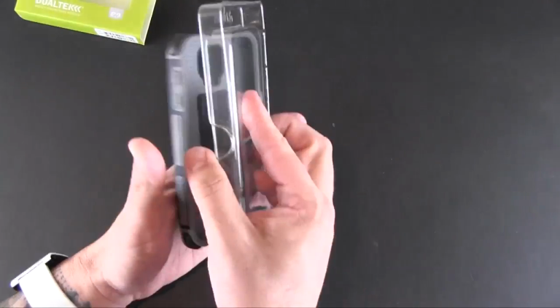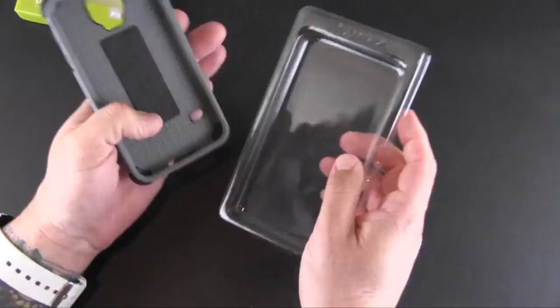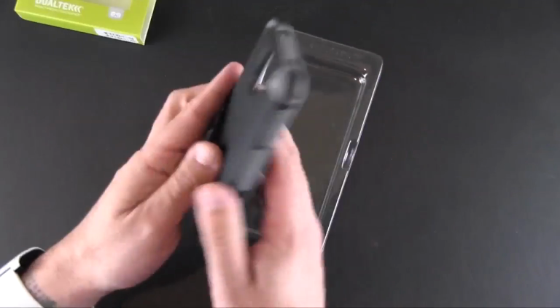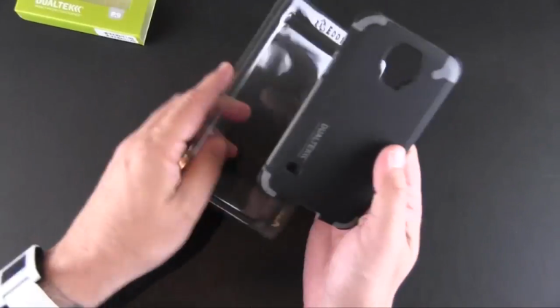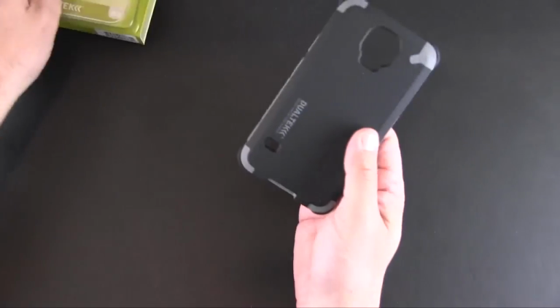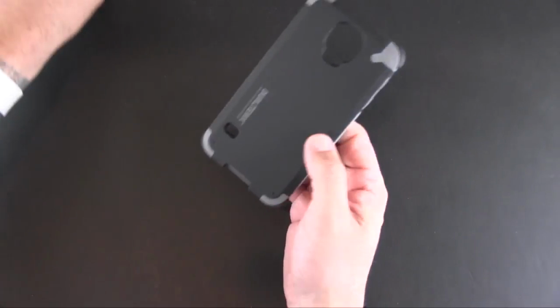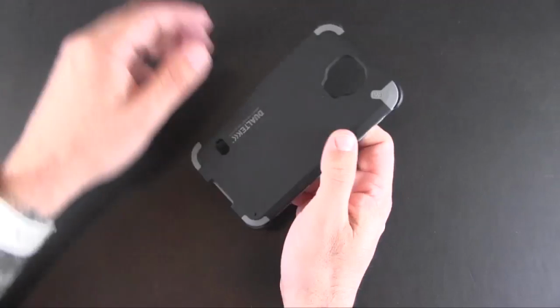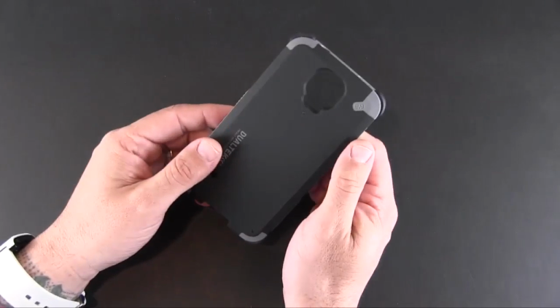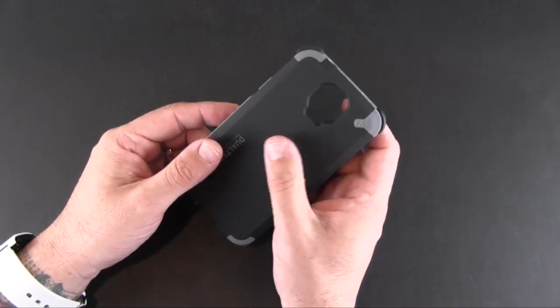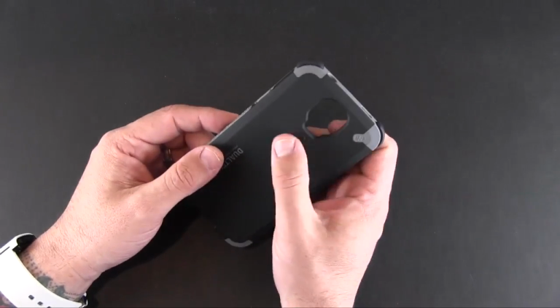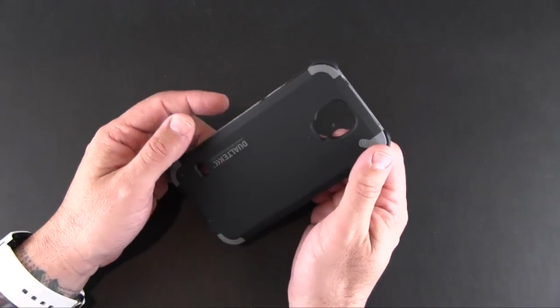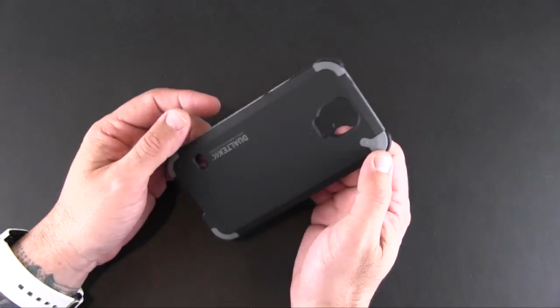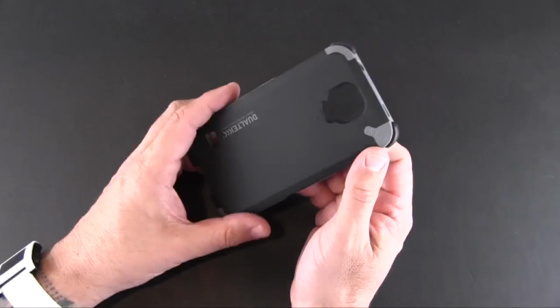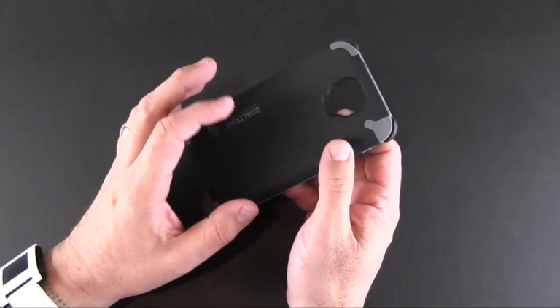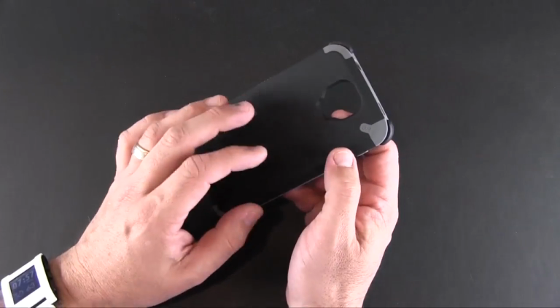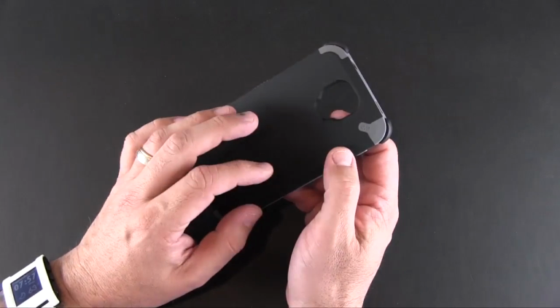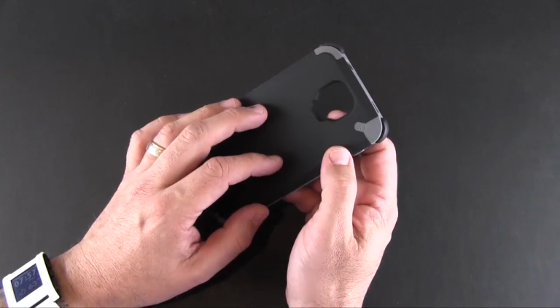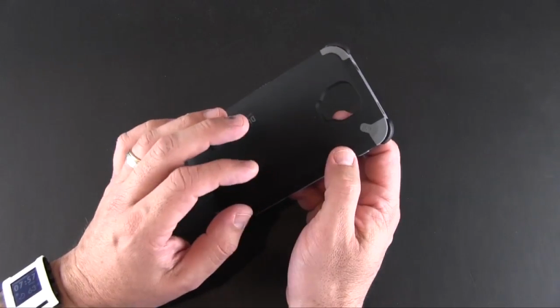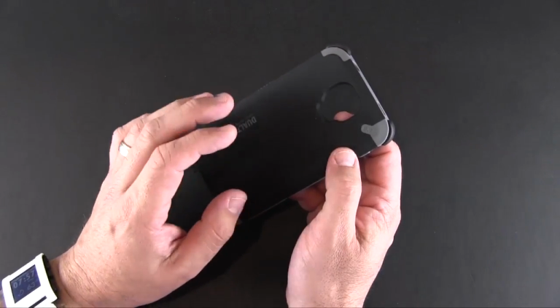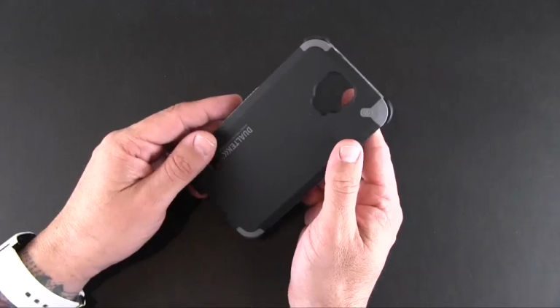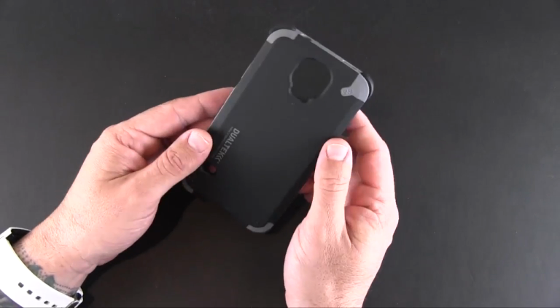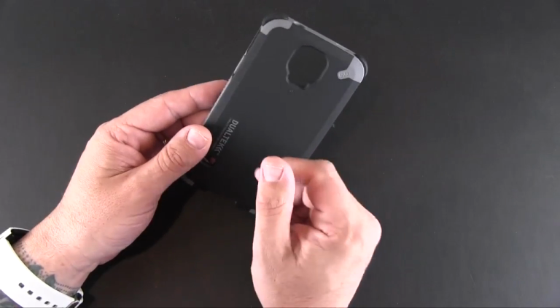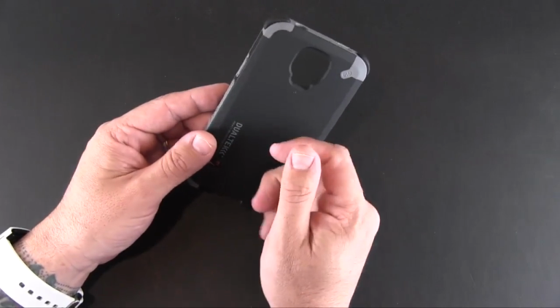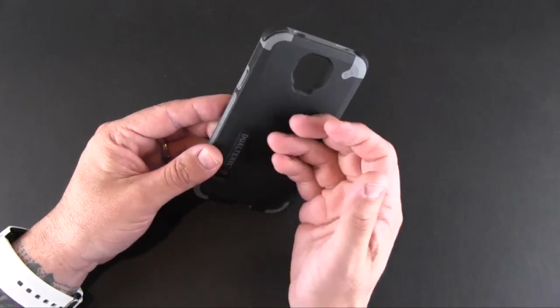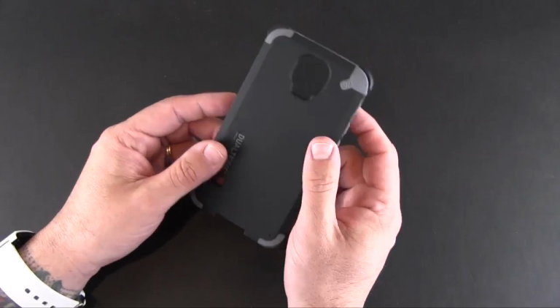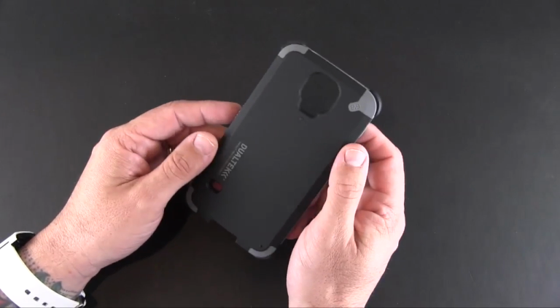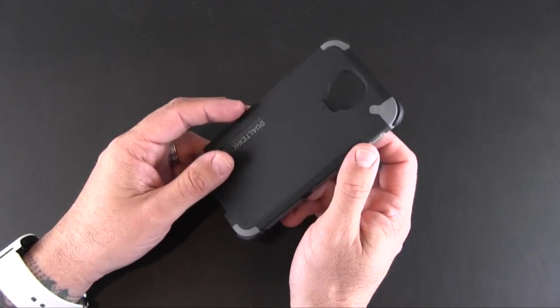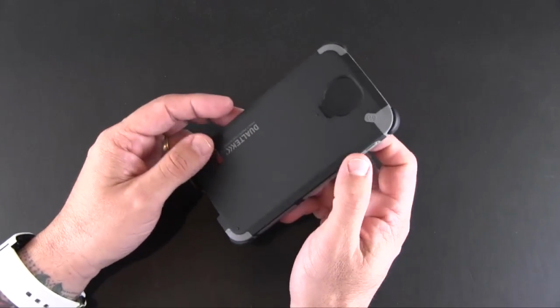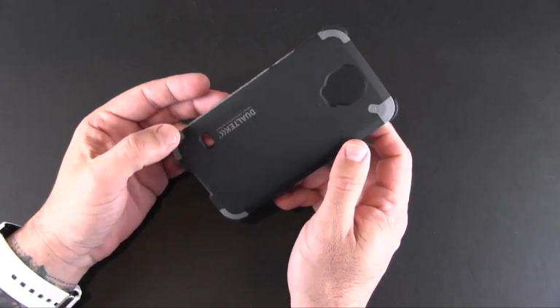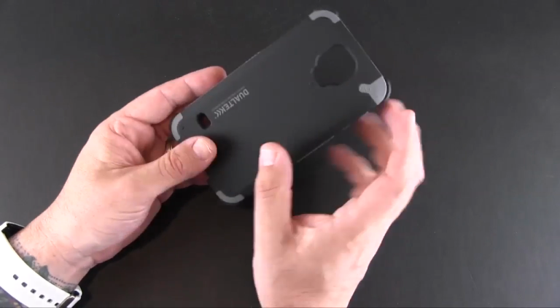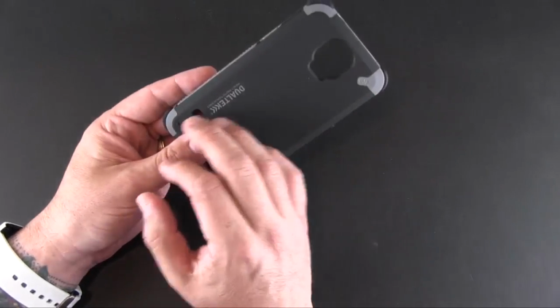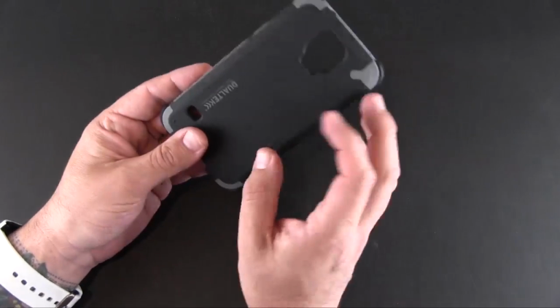Inside the packaging, there is nothing other than the case itself — no added accessories or anything like that. Both the black and yellow versions of this case have a matte or soft-touch back, while the white is glossy.